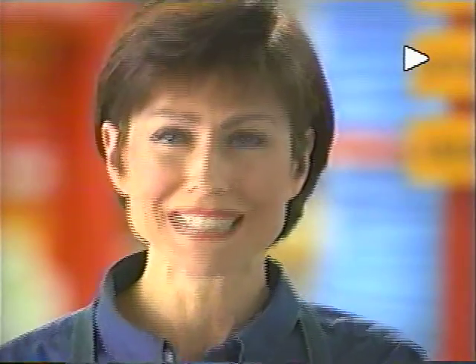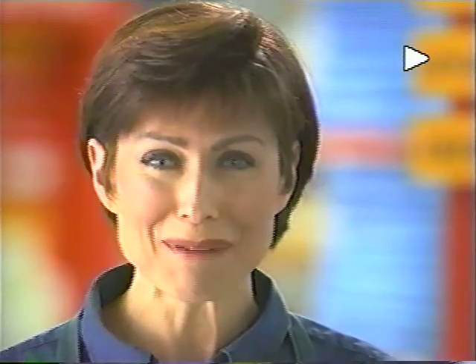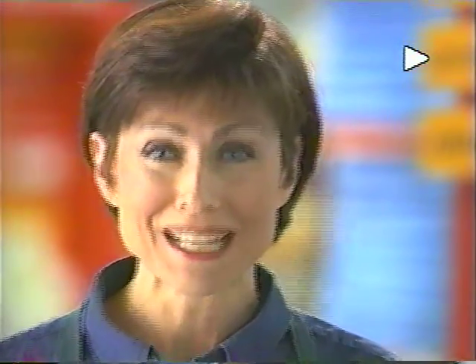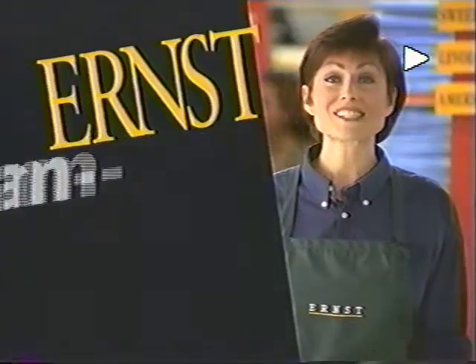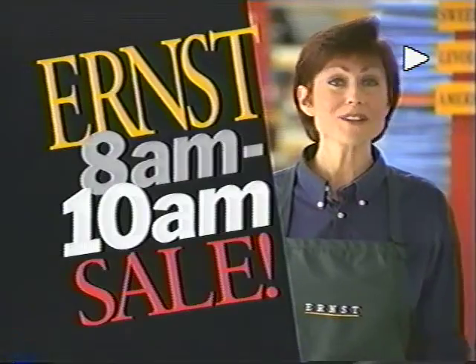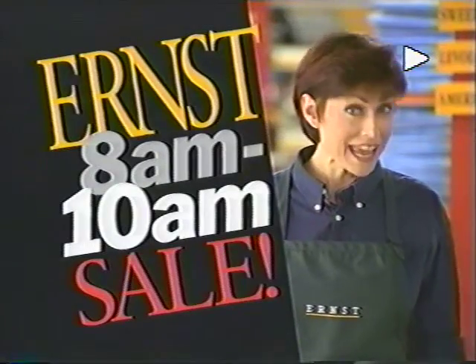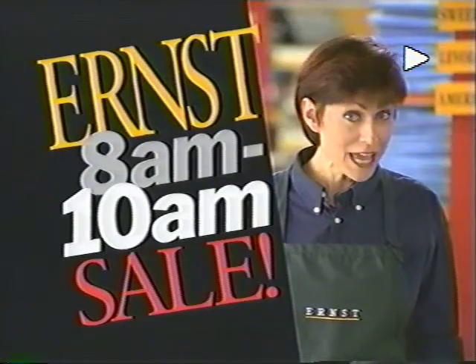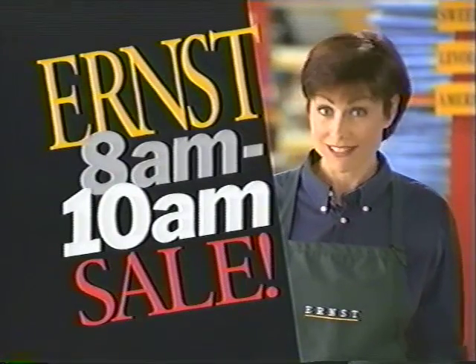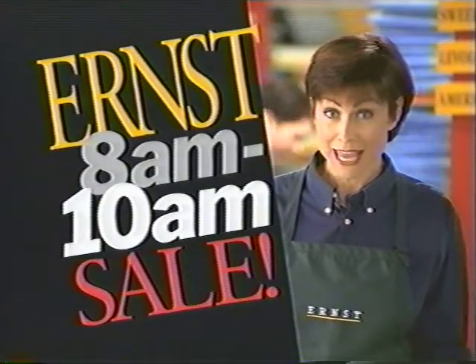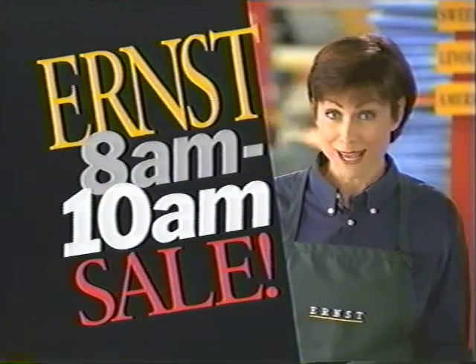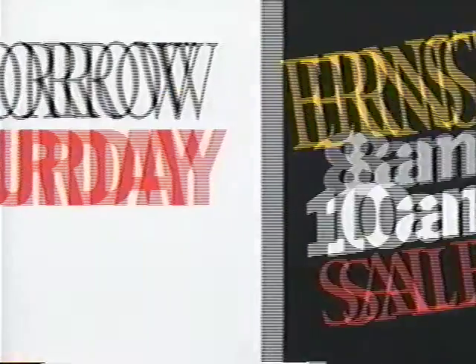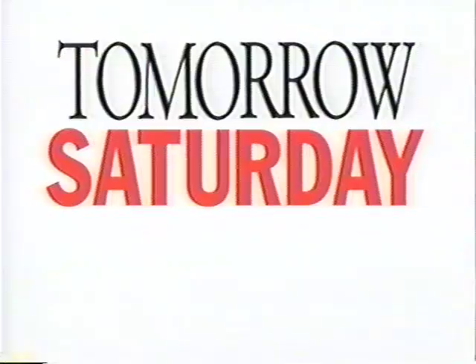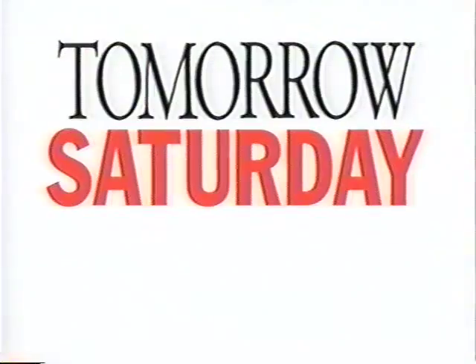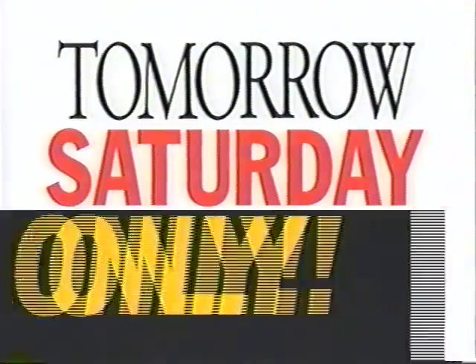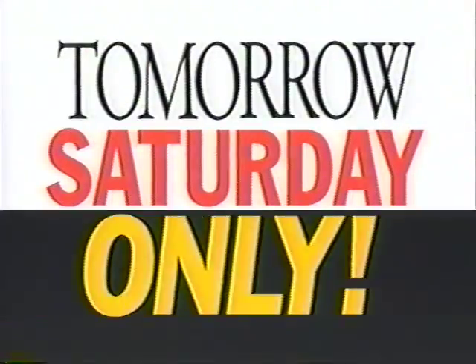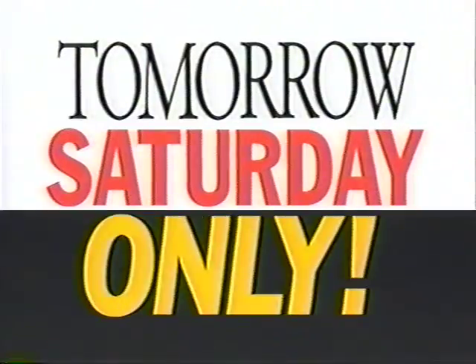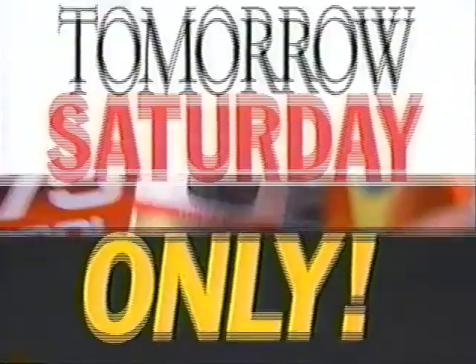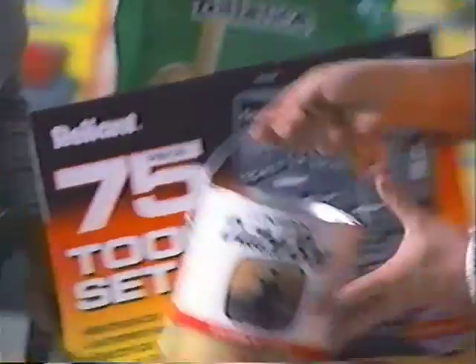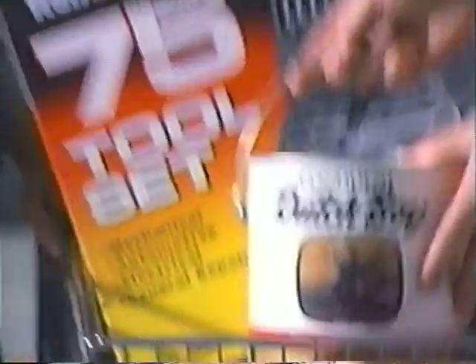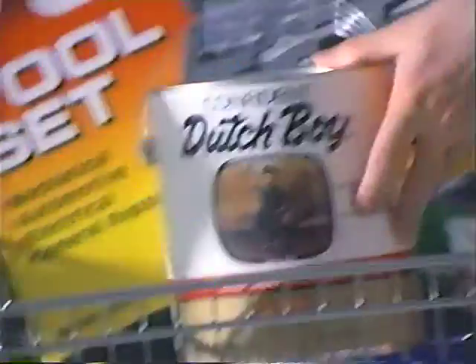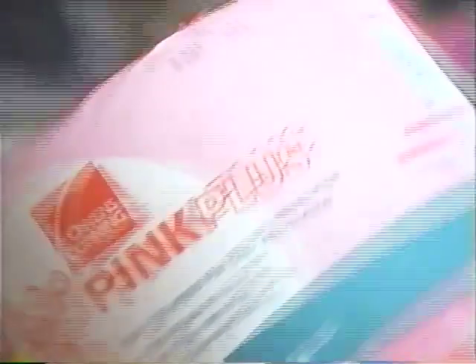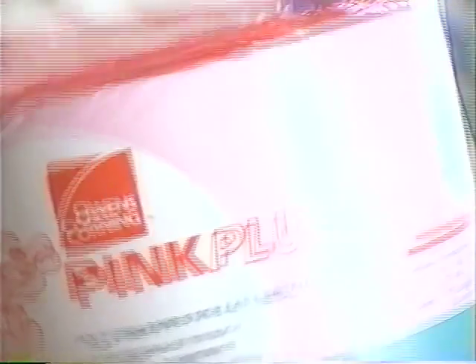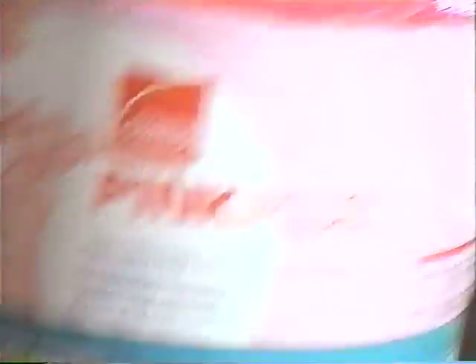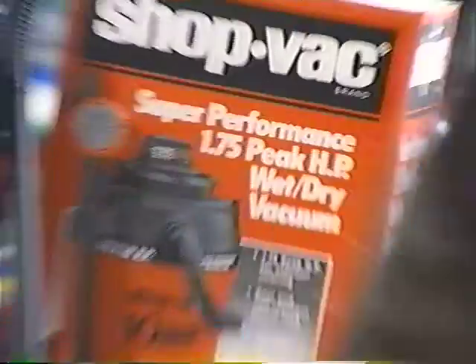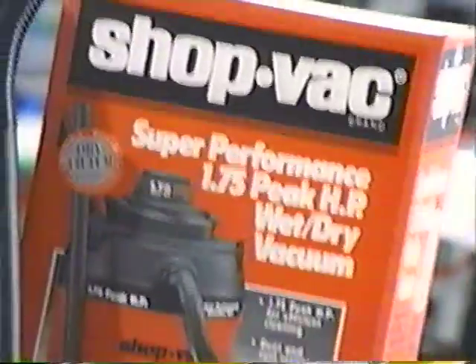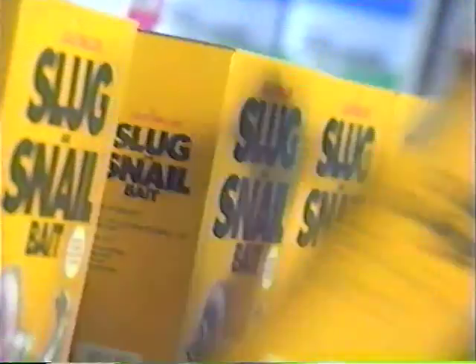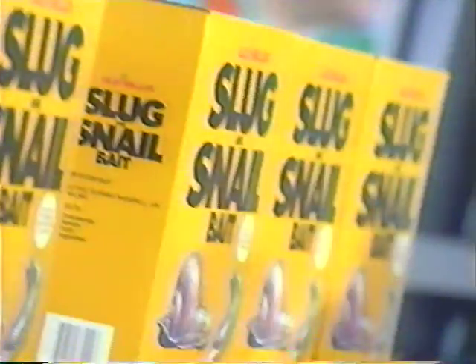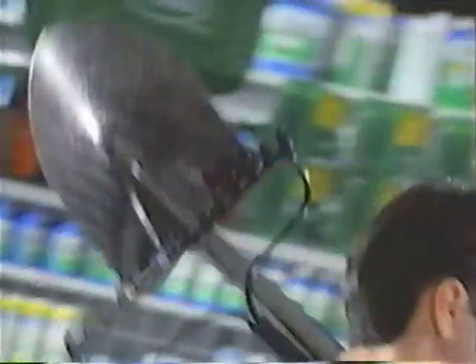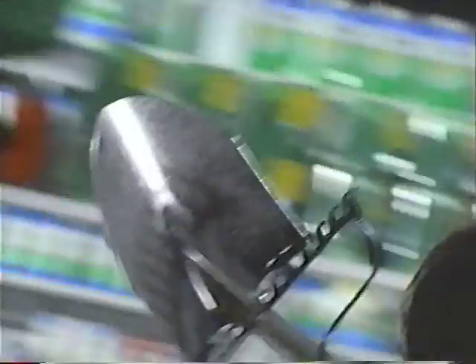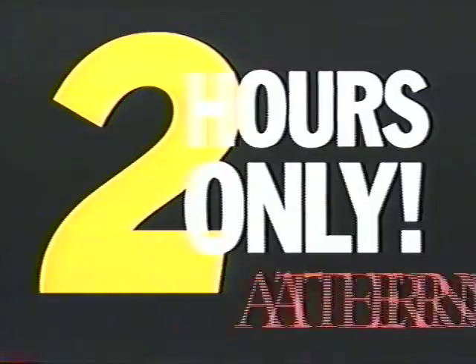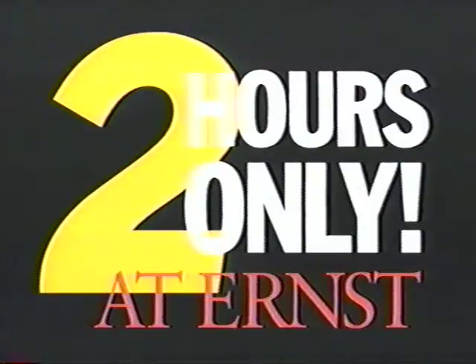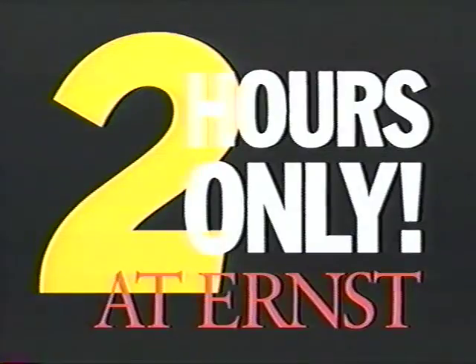Unbelievable! It's the Ernst 8 a.m. to 10 a.m. sale tomorrow, Saturday only. You'll find Ernst's hottest products at prices so low, this sale can only last for two hours.